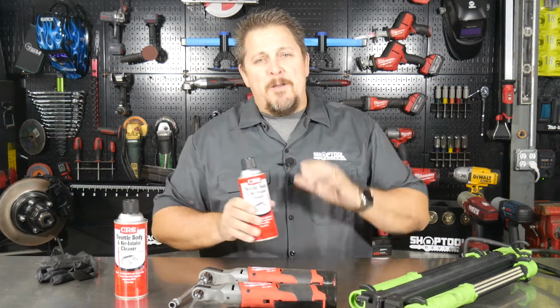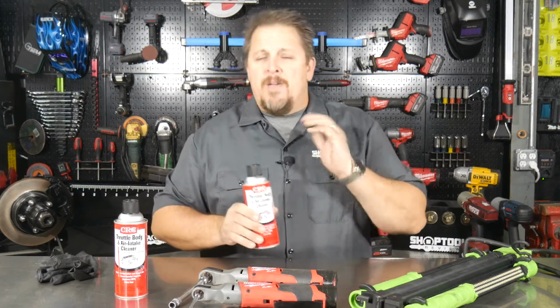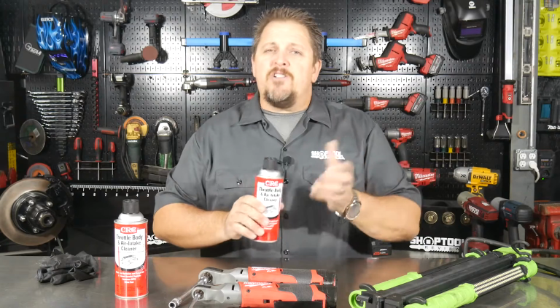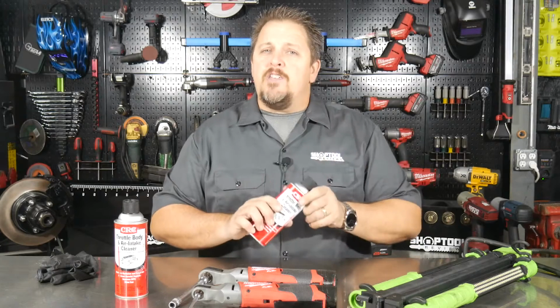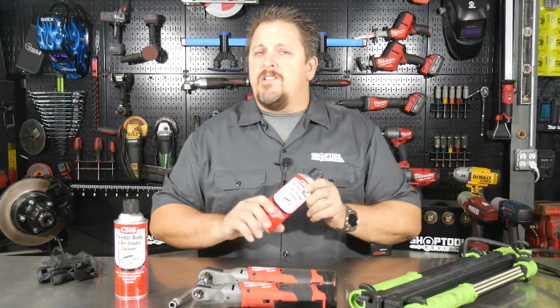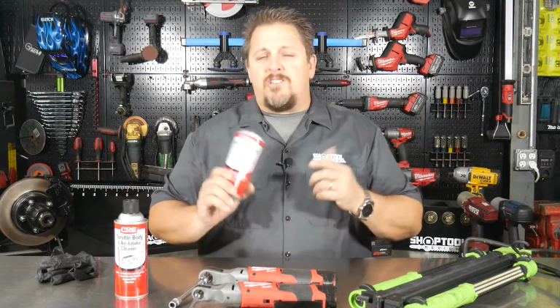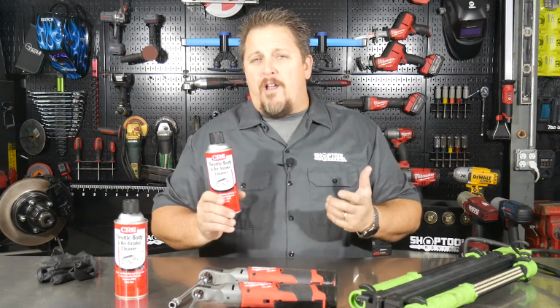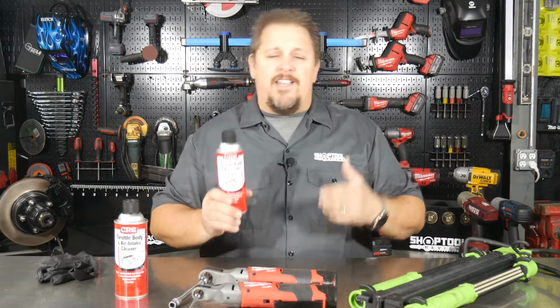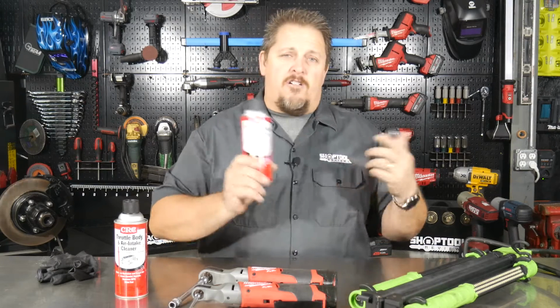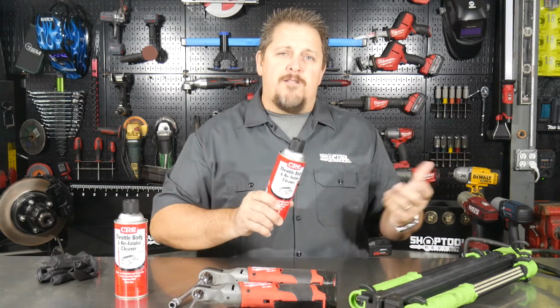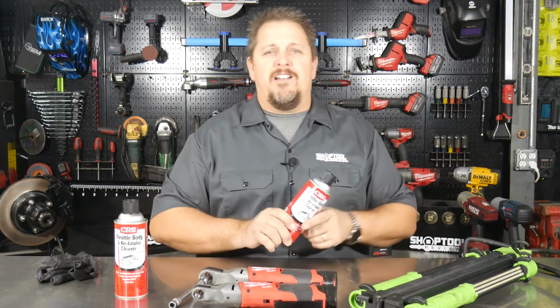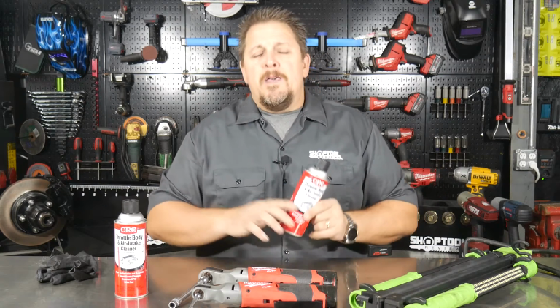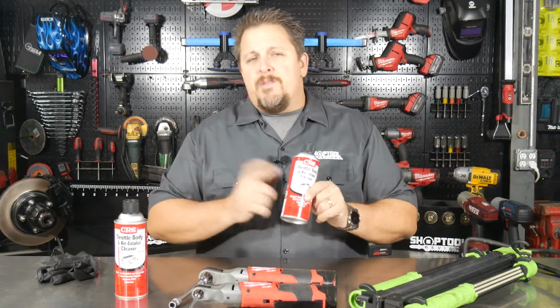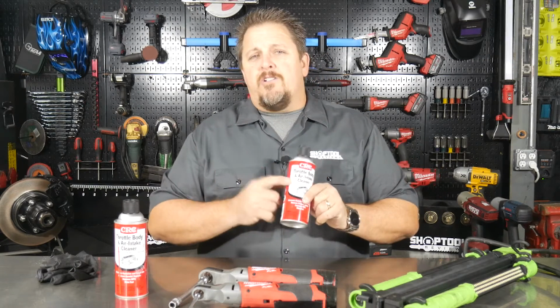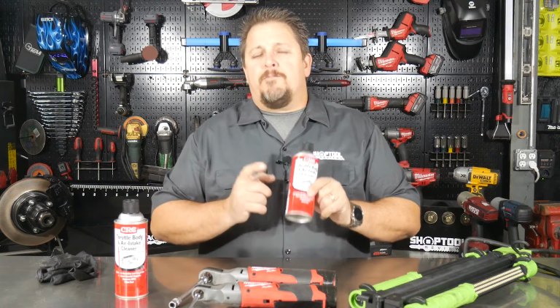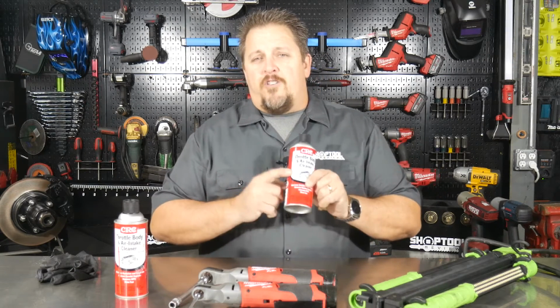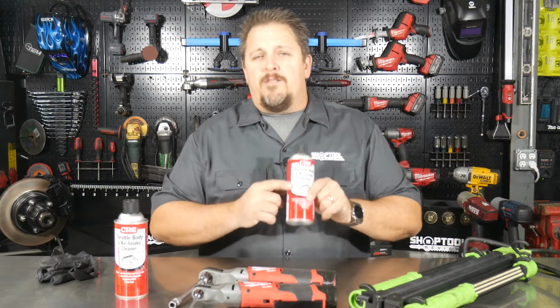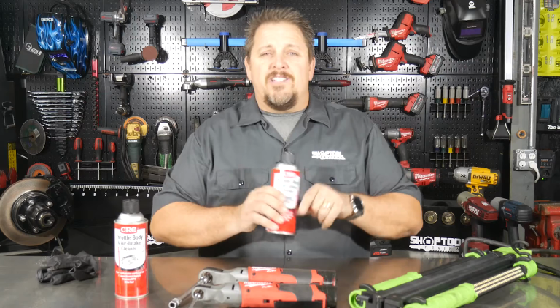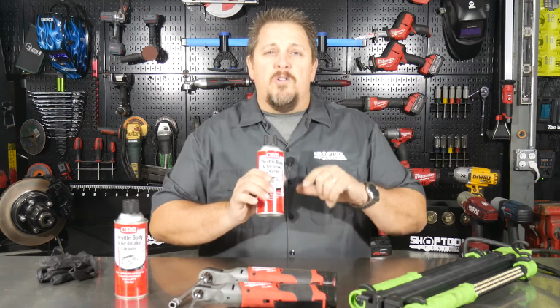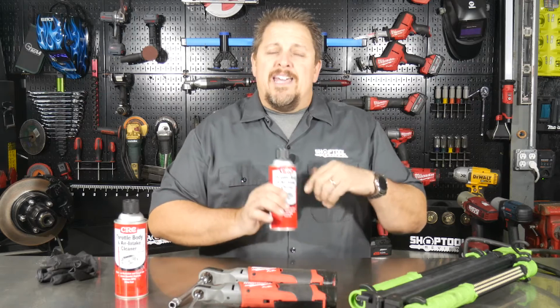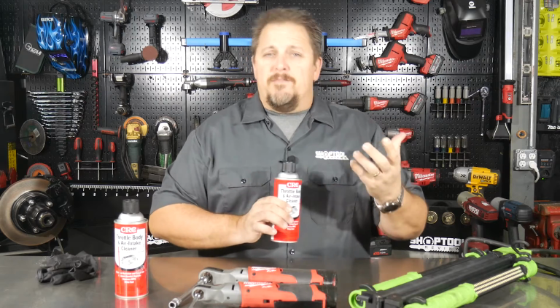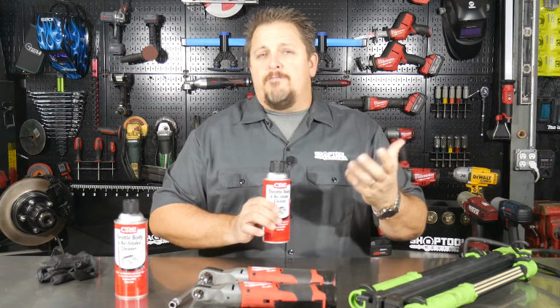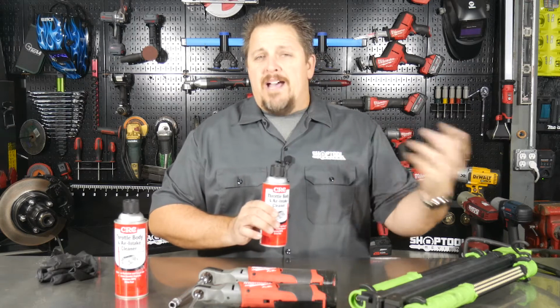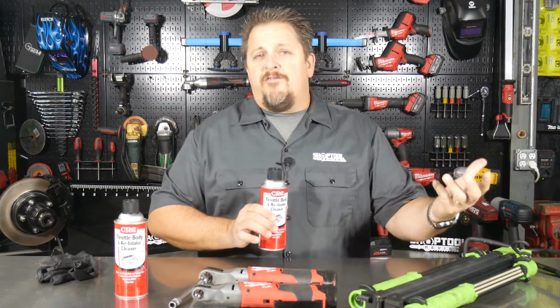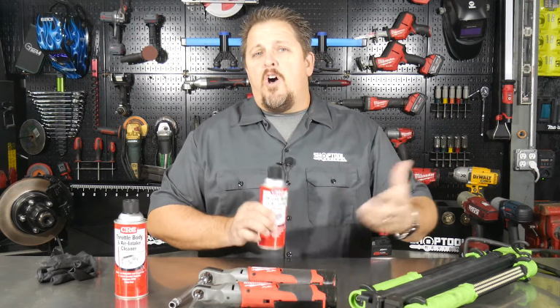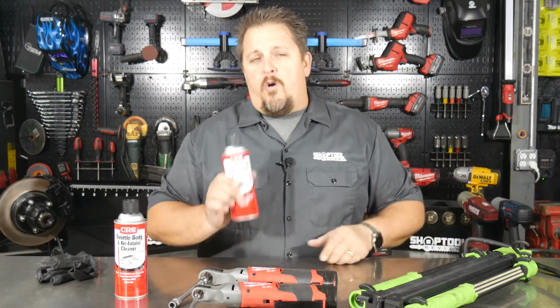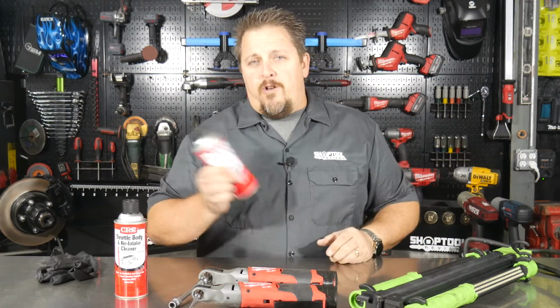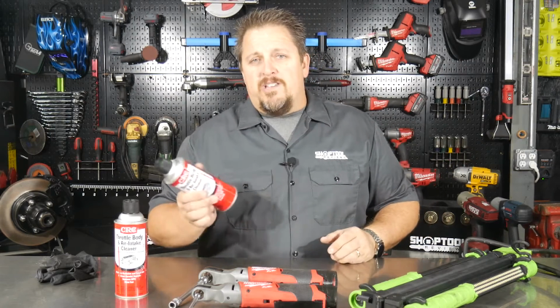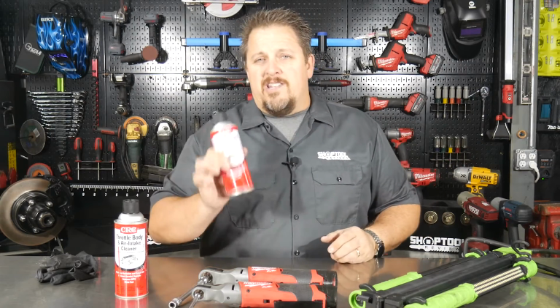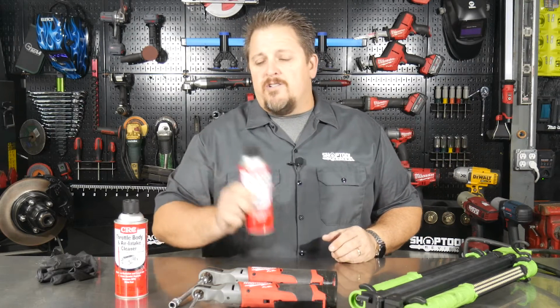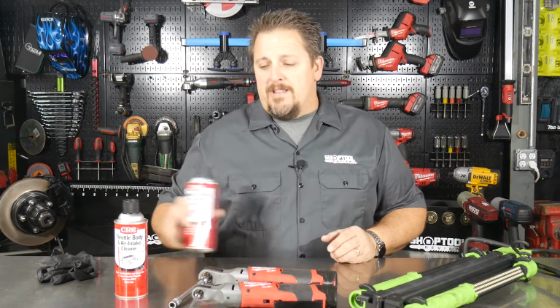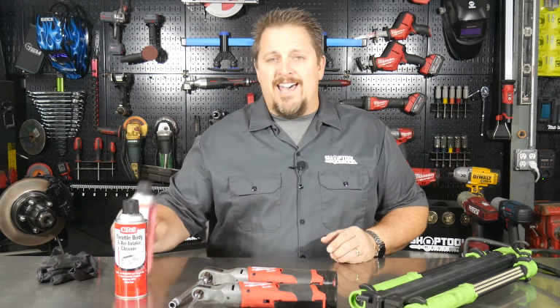Make sure you're not using just old brake cleaner or carb cleaner. You want to make sure it's something specifically for a throttle body, so it doesn't mess up your mass airflow sensor, your throttle position sensor, or anything like that.